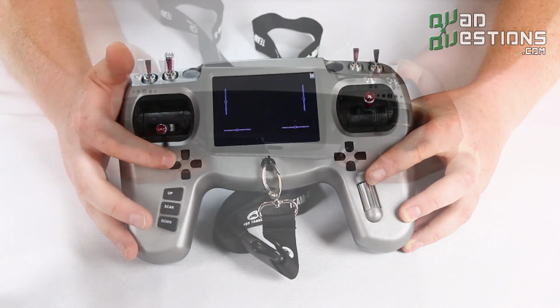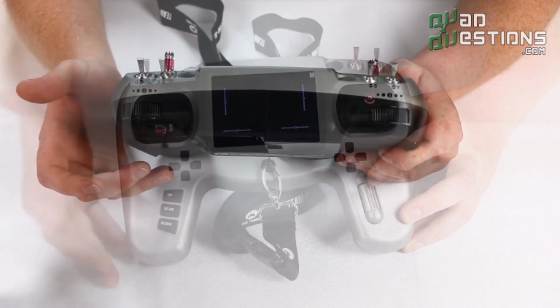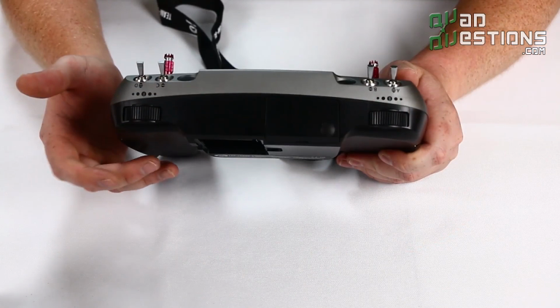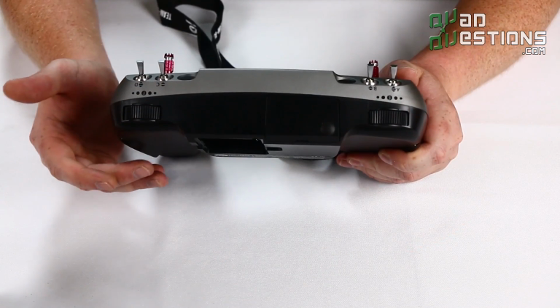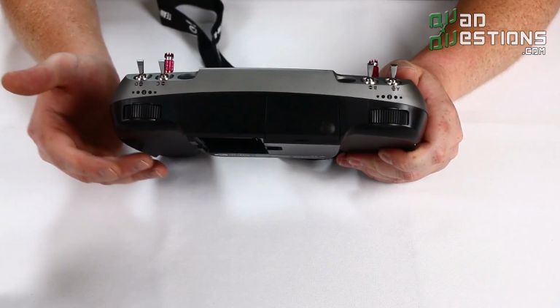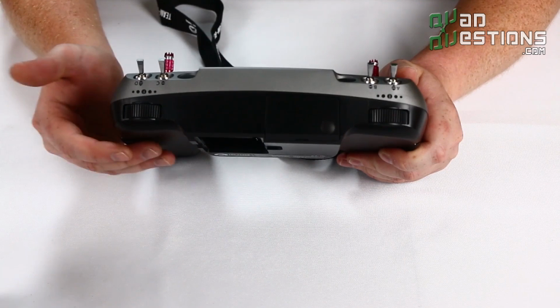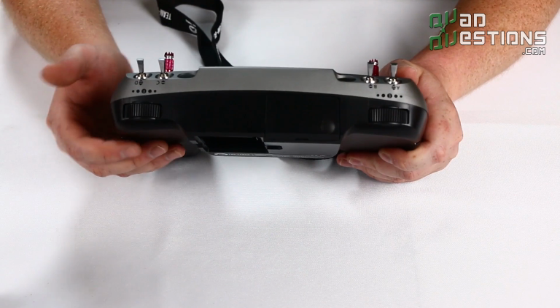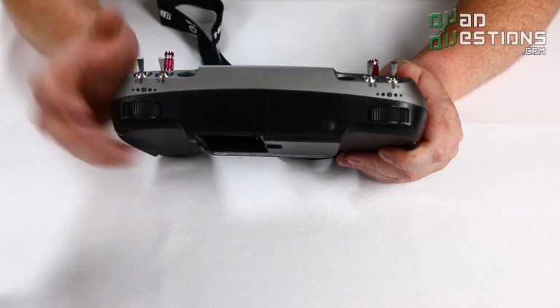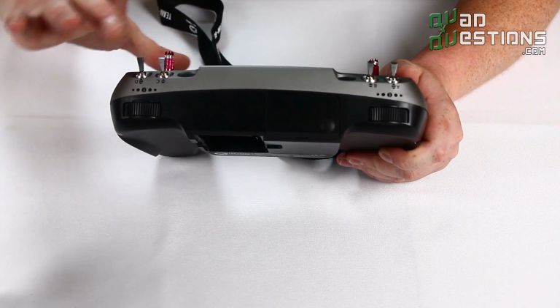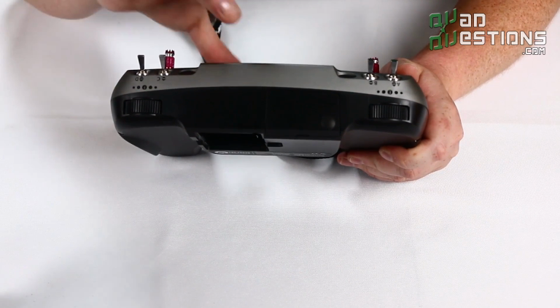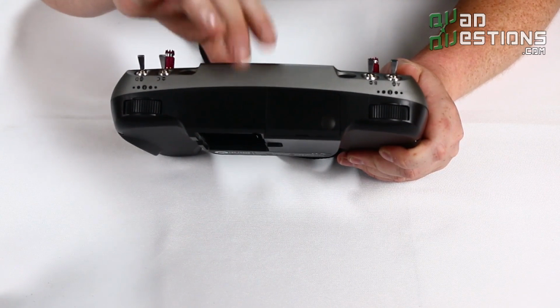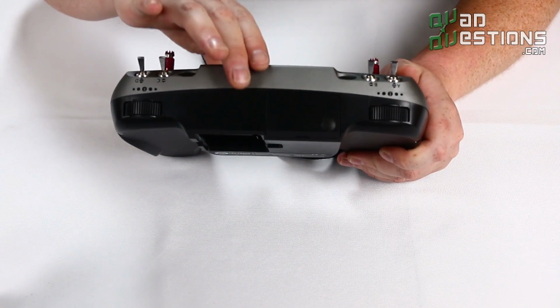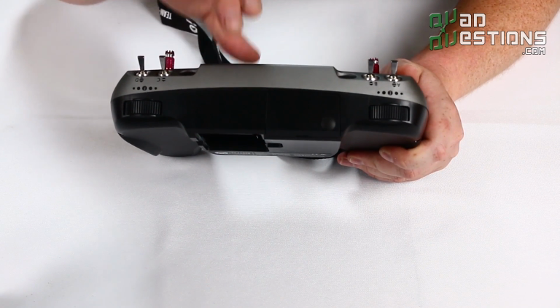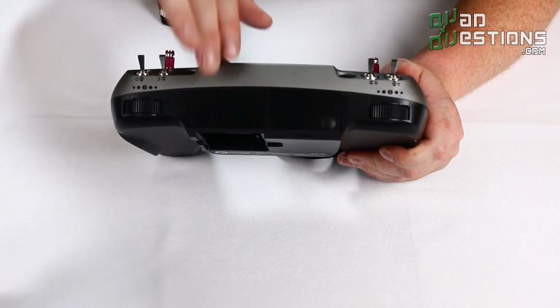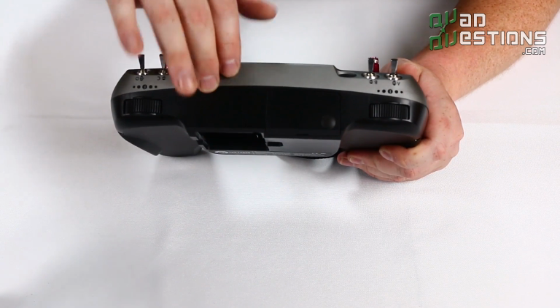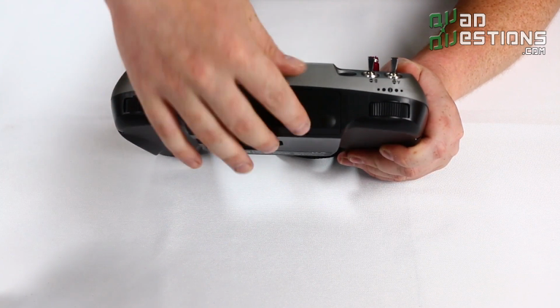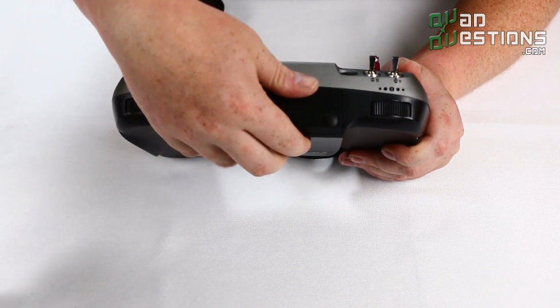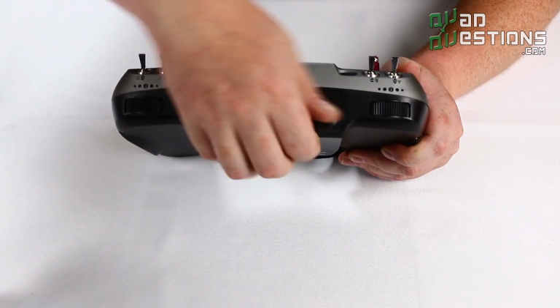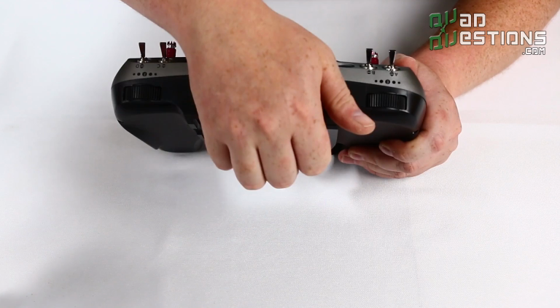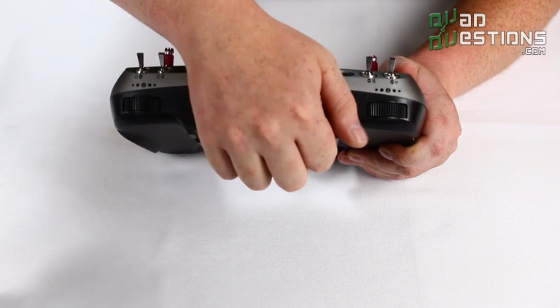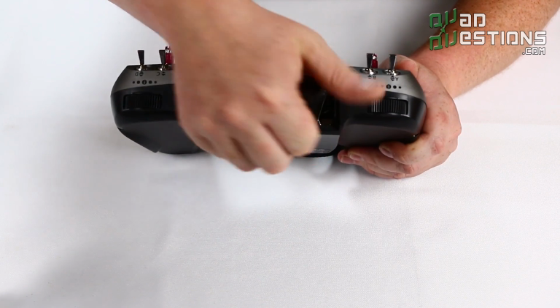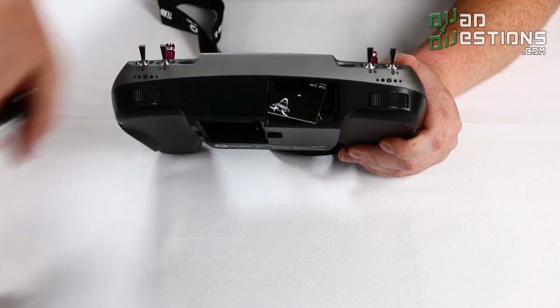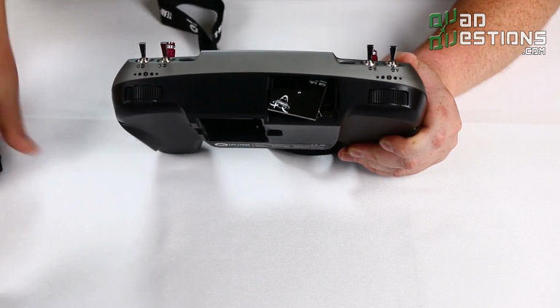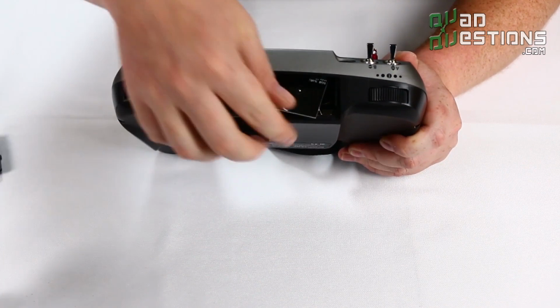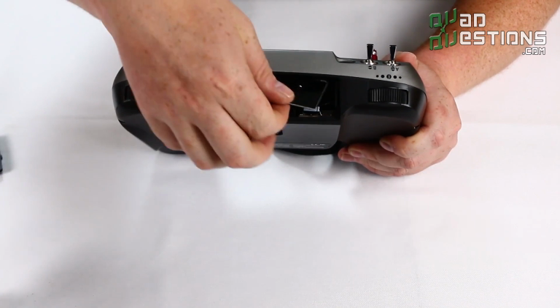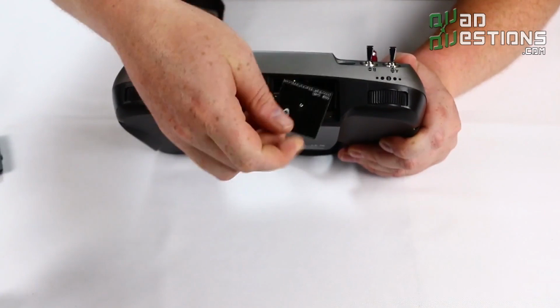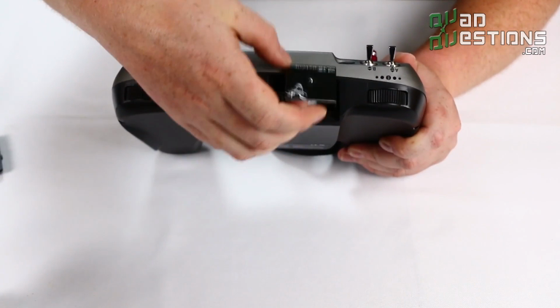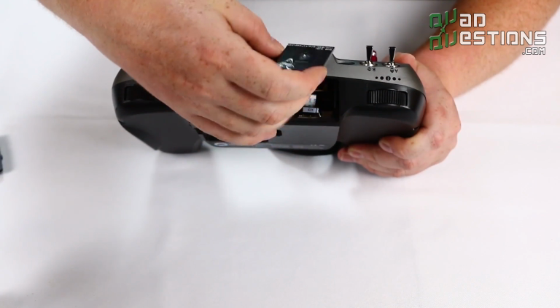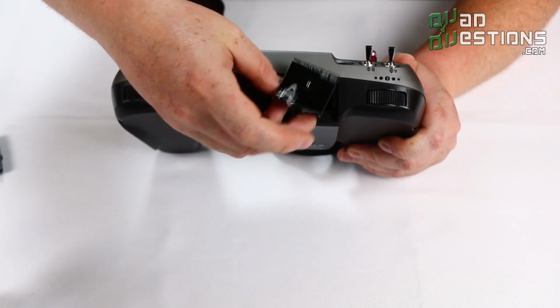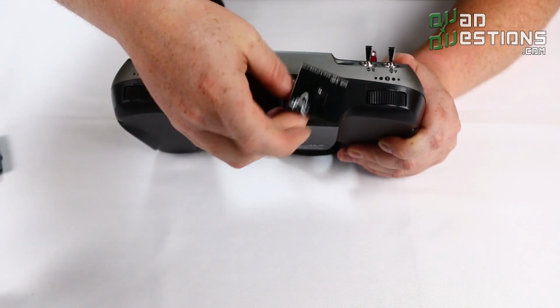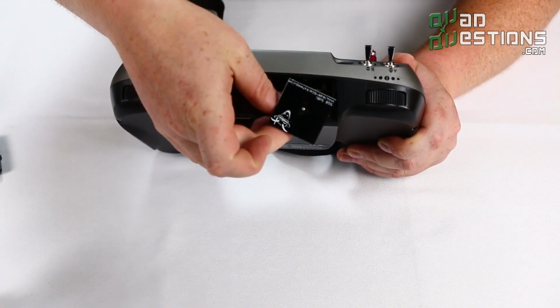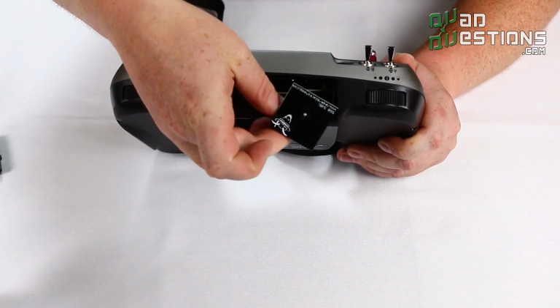A lot of people have a question about what kind of antenna is provided with the TBS Tango. Up here in this access port you can actually see the TBS patch antenna built into this radio.